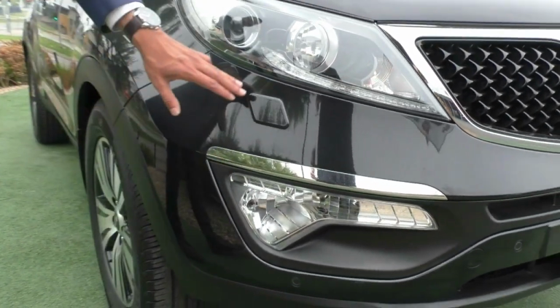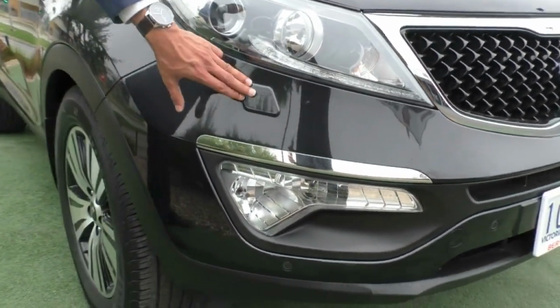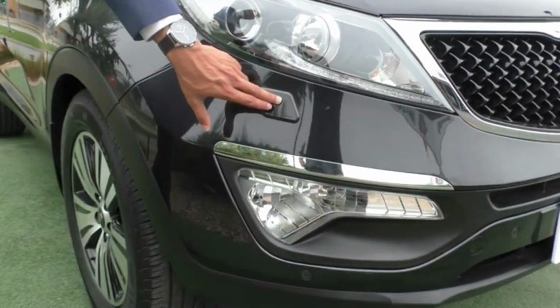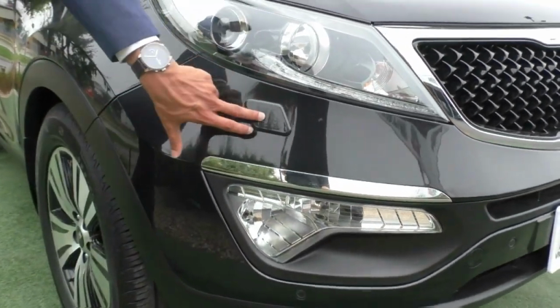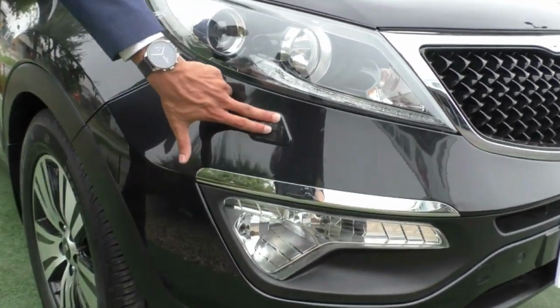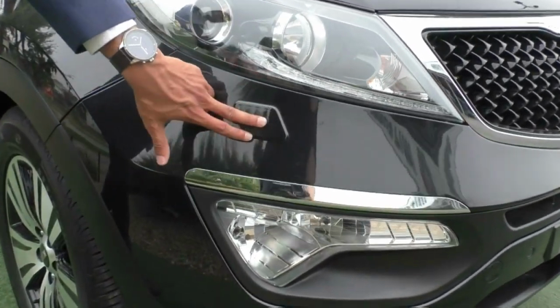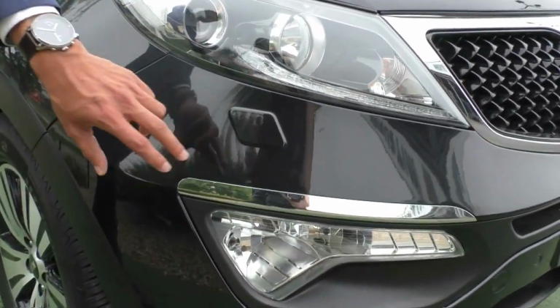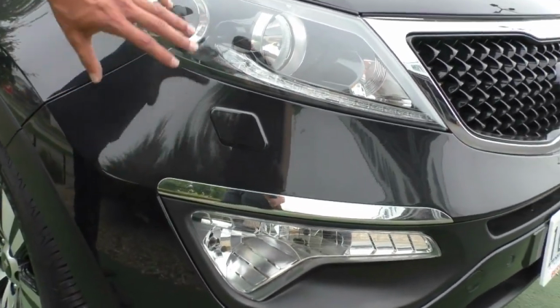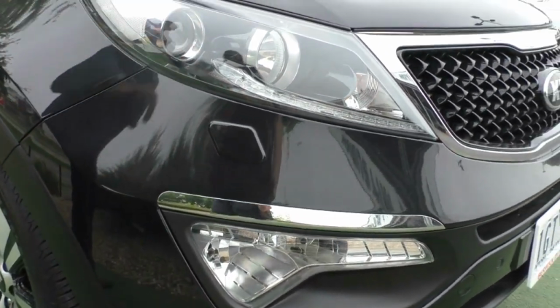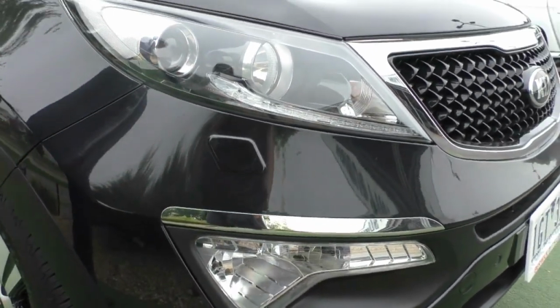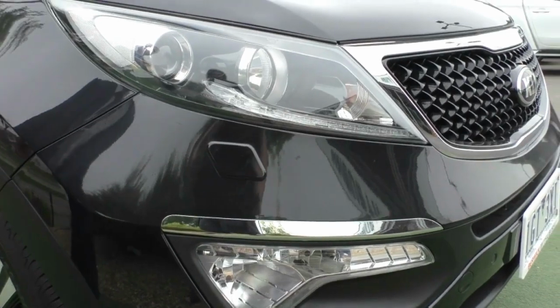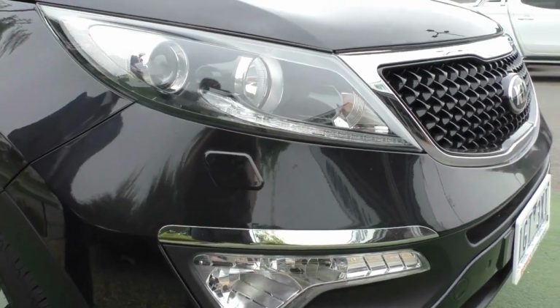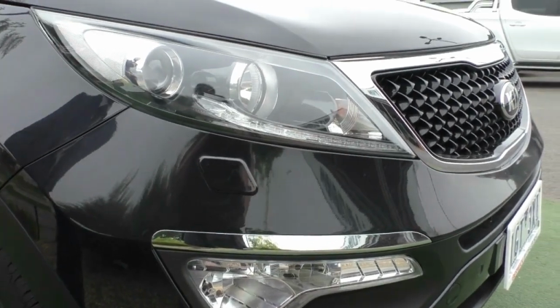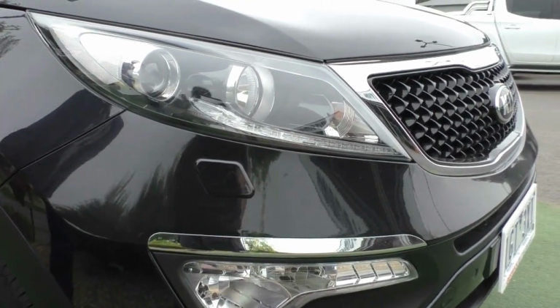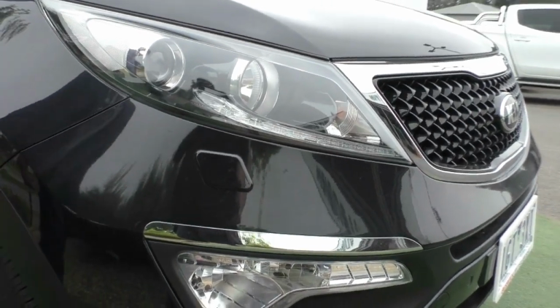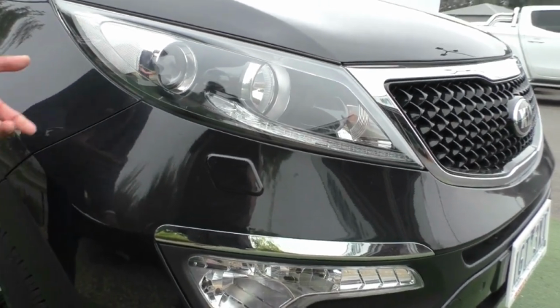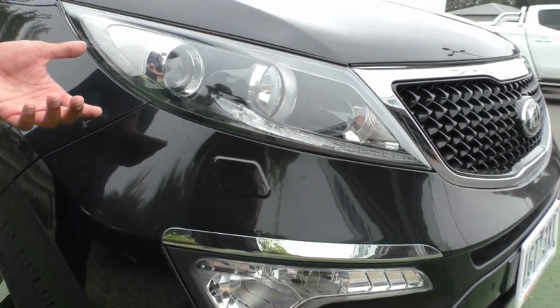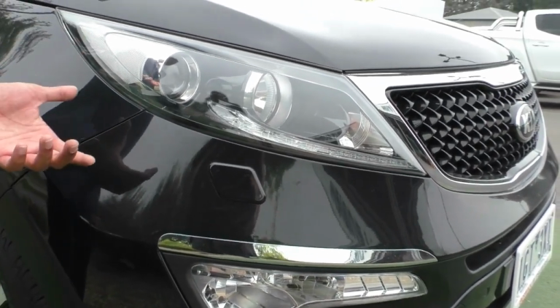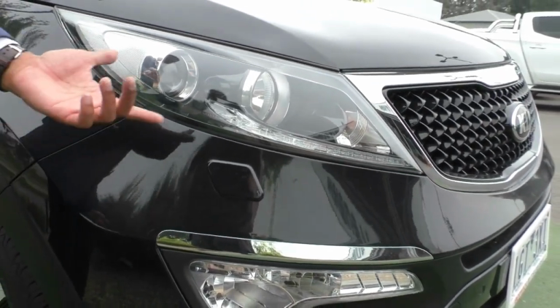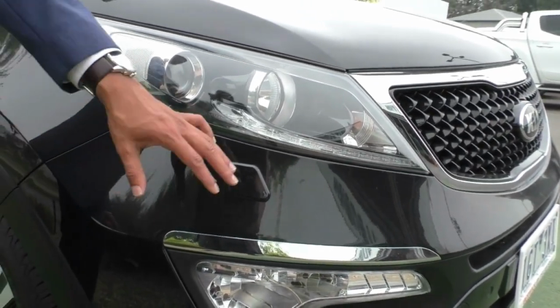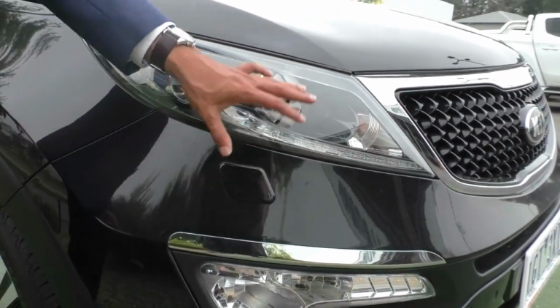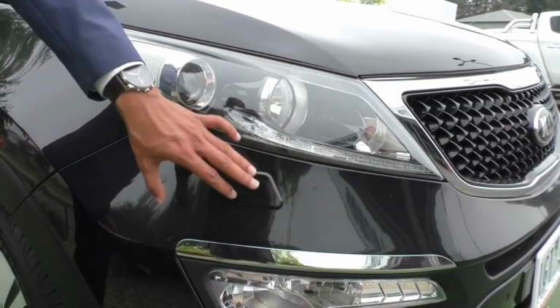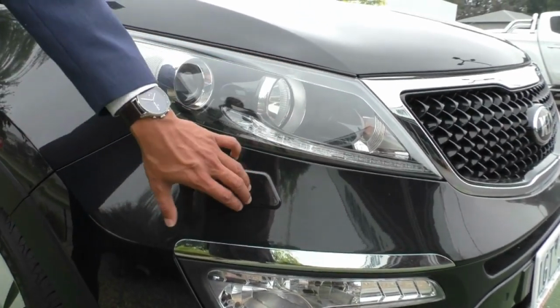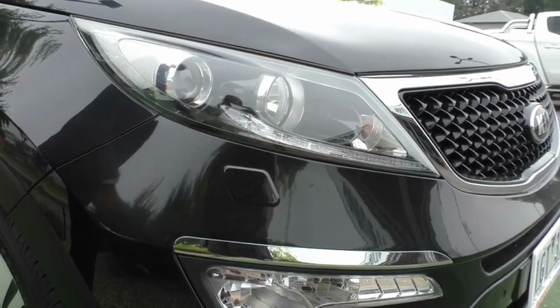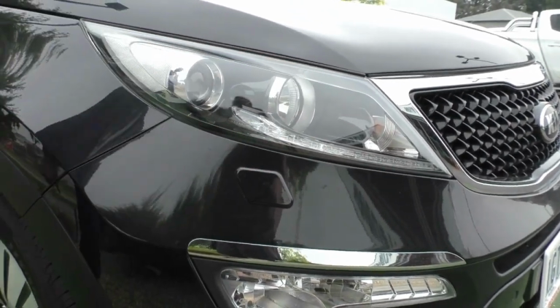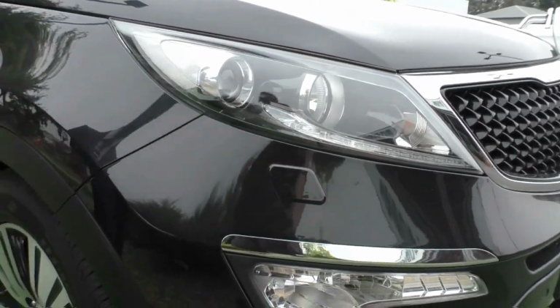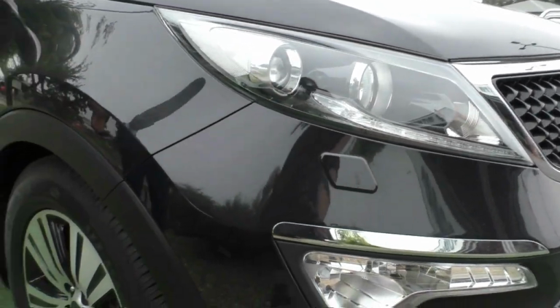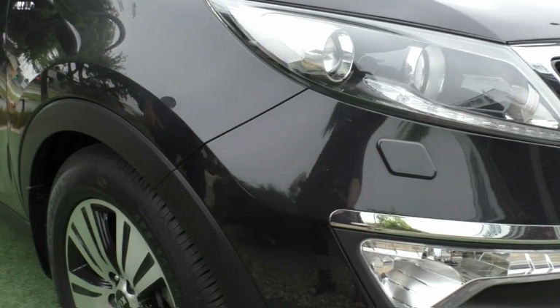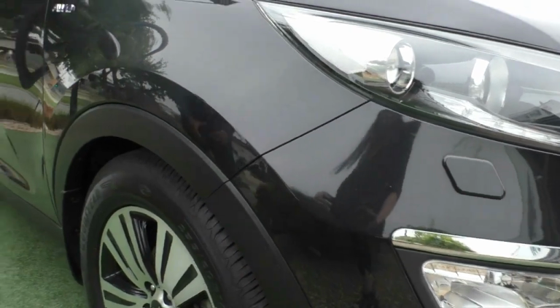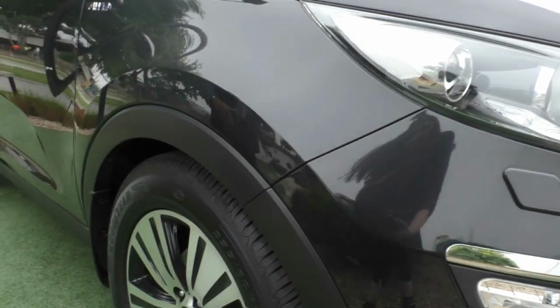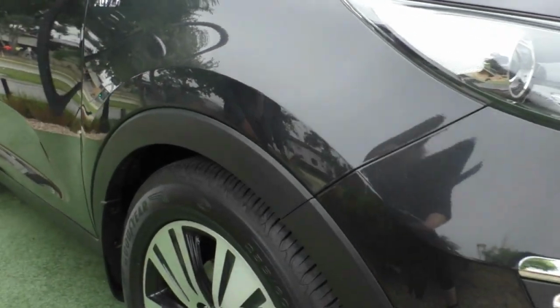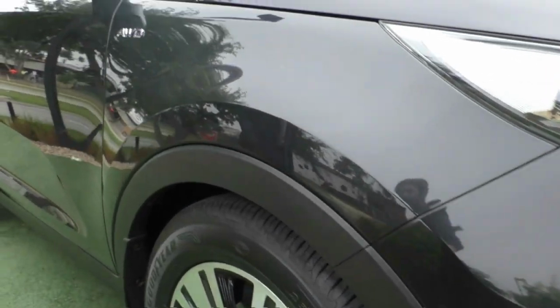Just below the headlight, this panel here is to actually wash your headlights, so if you are doing a bit of driving off-road and you pick up a bit of dirt, you can wash your headlights to clear up that light again.